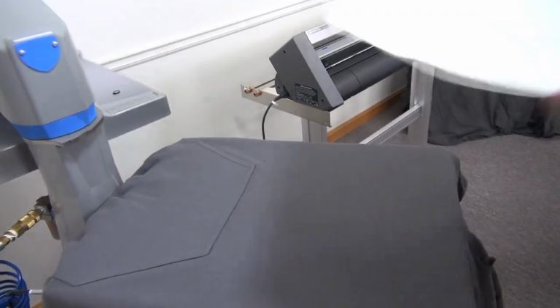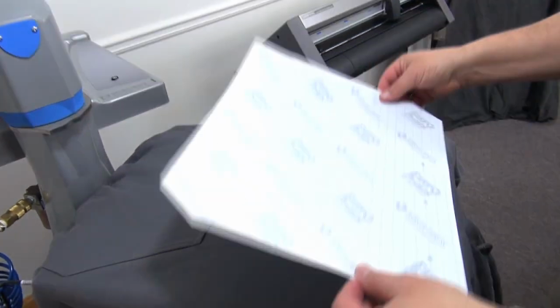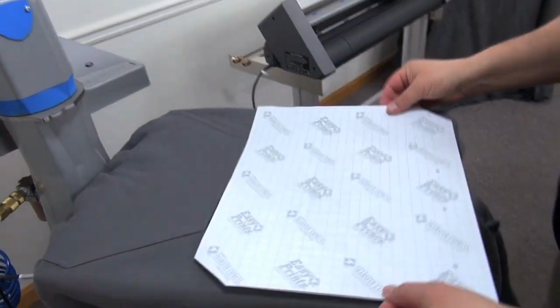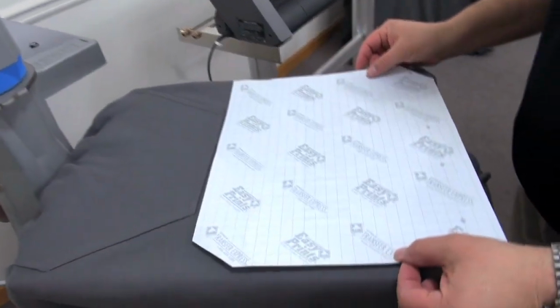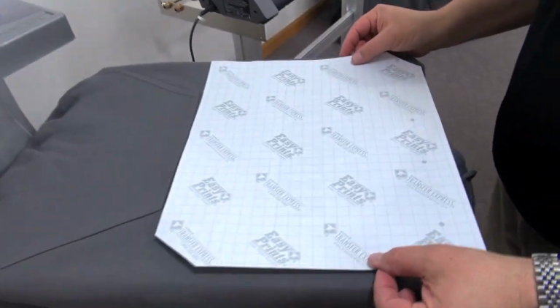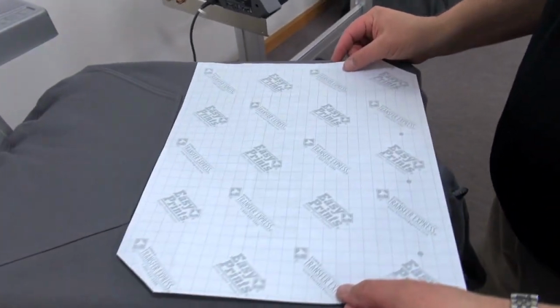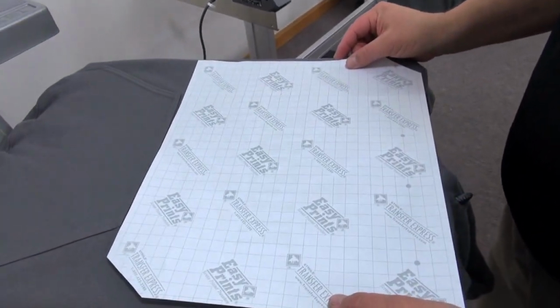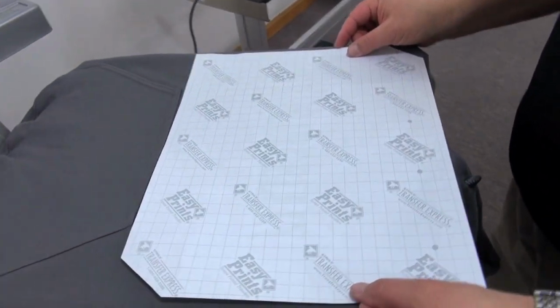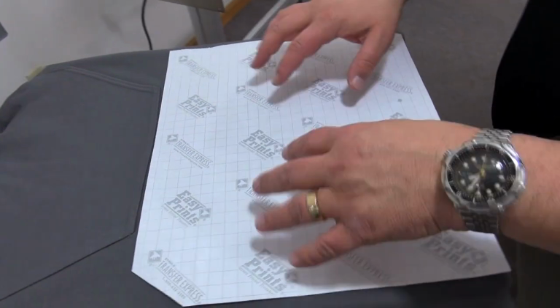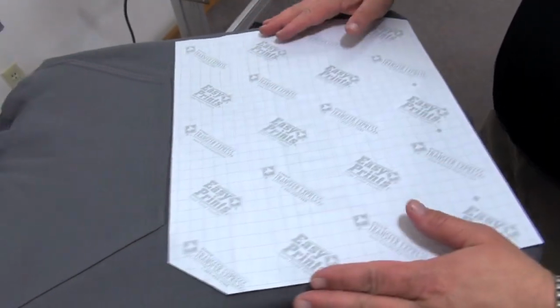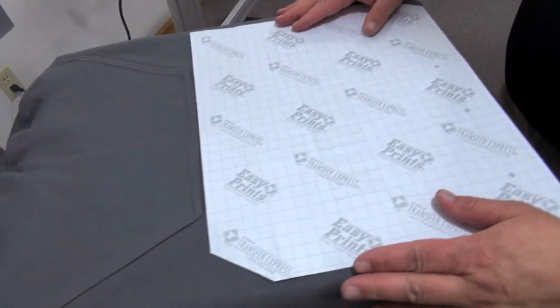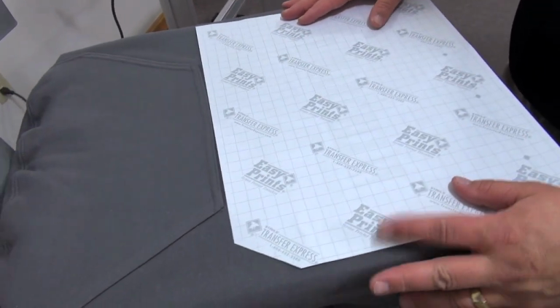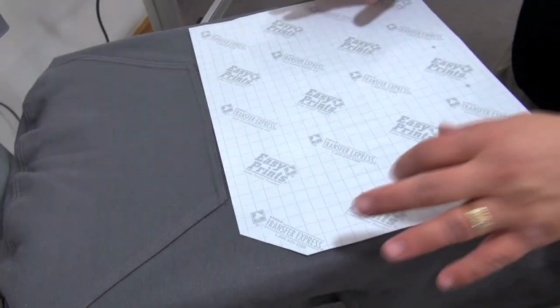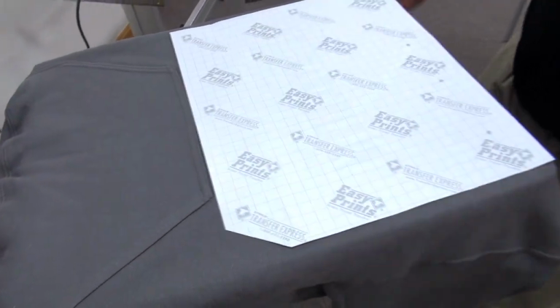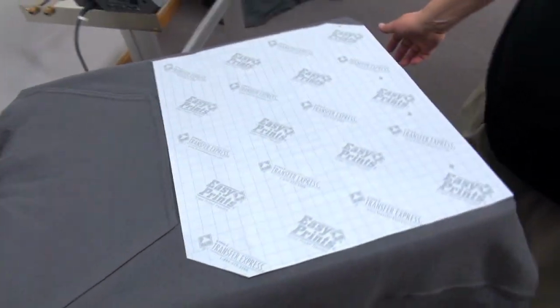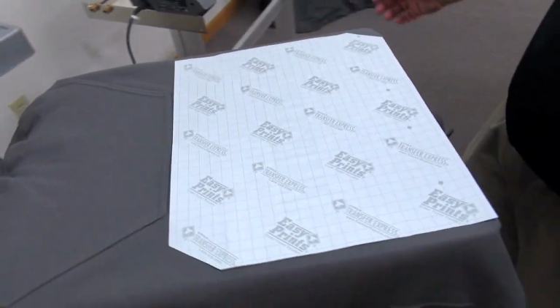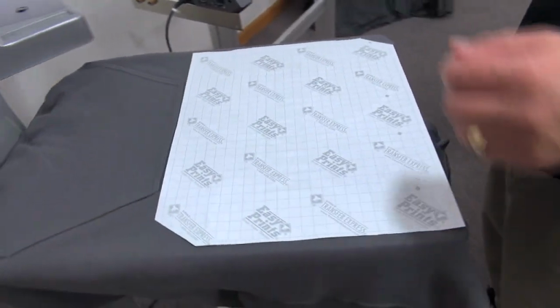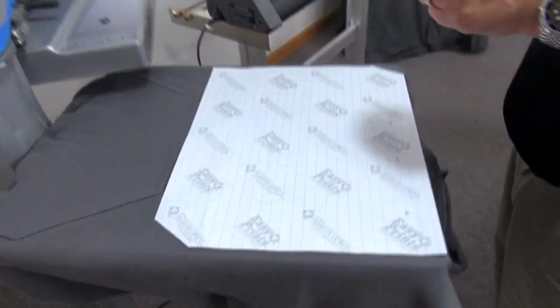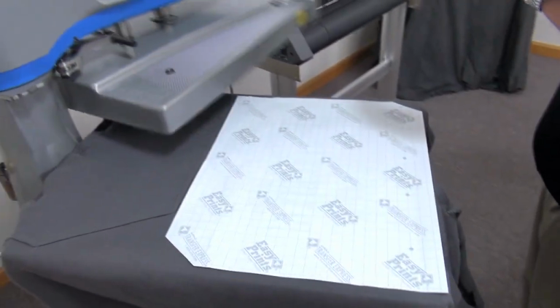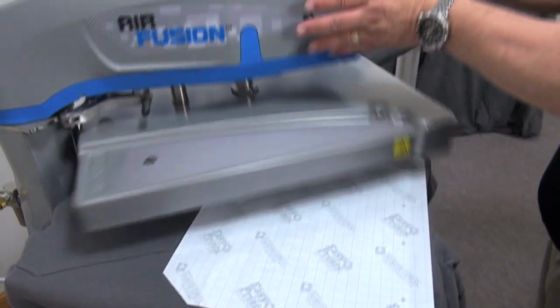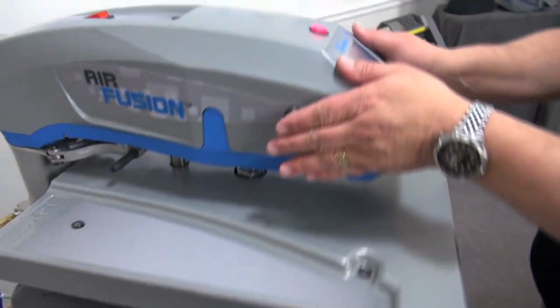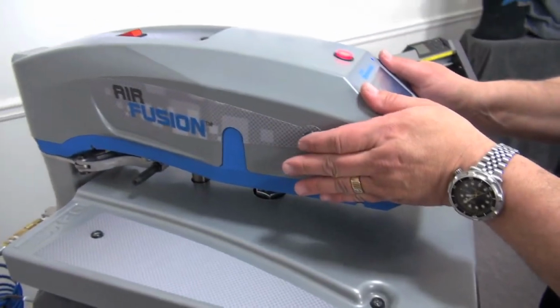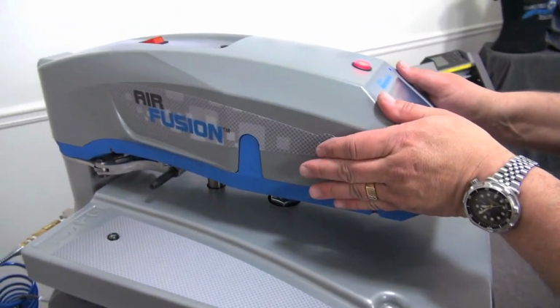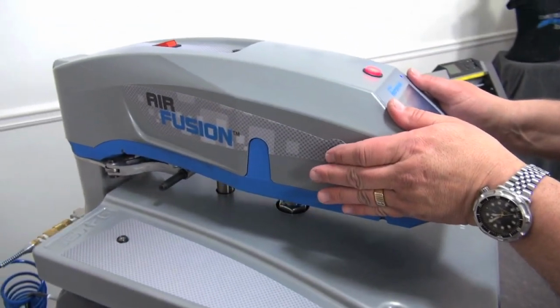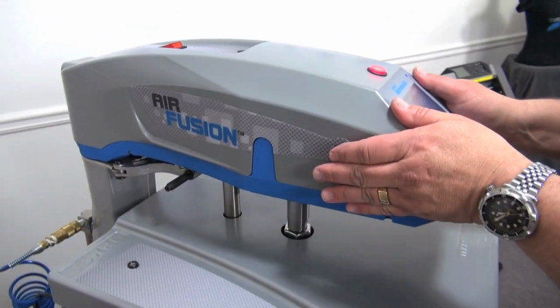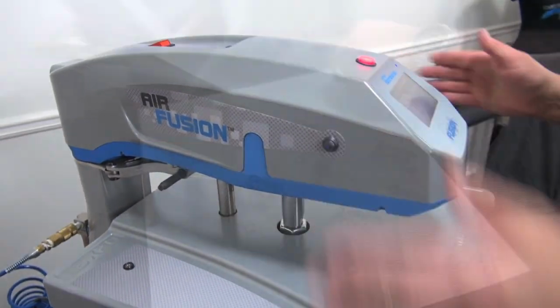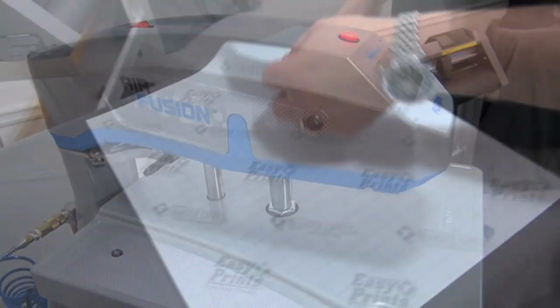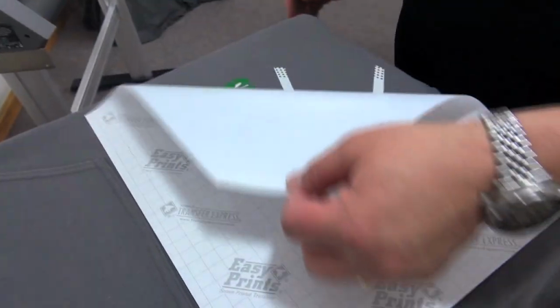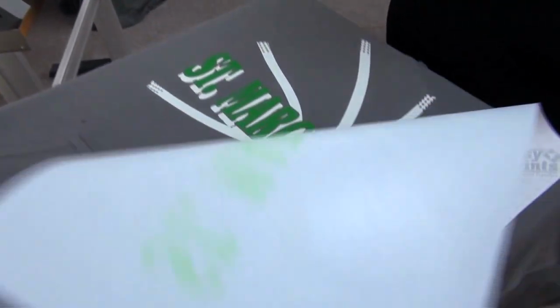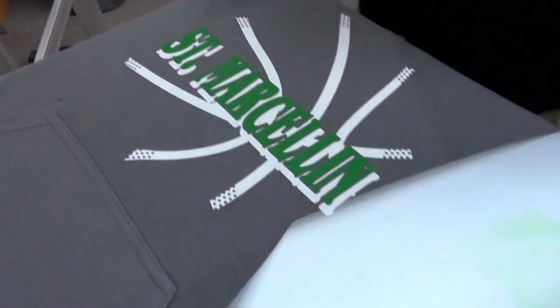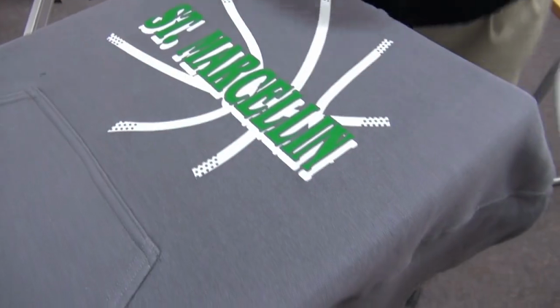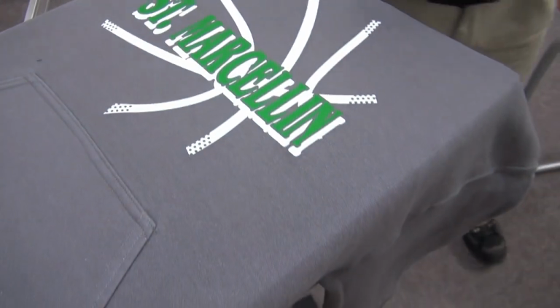We'll be printing a screen printed transfer on the front of the hoodie from Transfer Express. The great thing about the Transfer Express transfer is it takes almost the full width of the 16x20 heat press platen, making for easy alignment on the front. This part of it's simple.